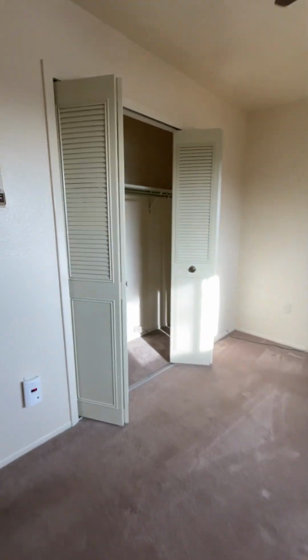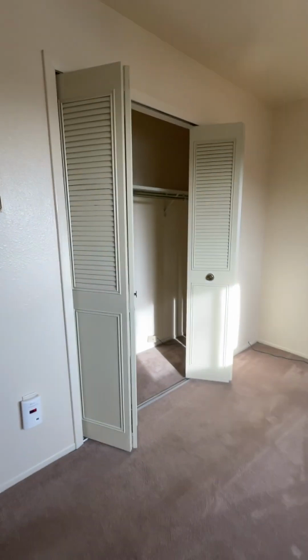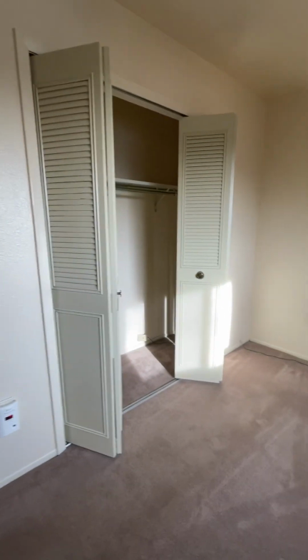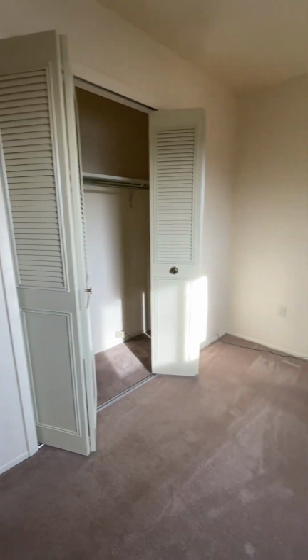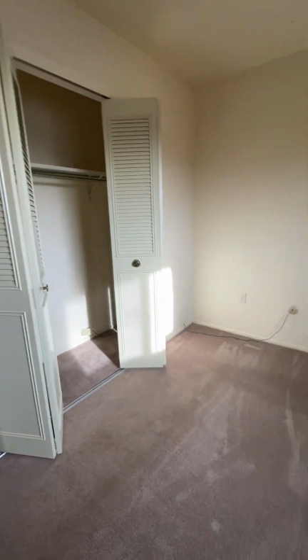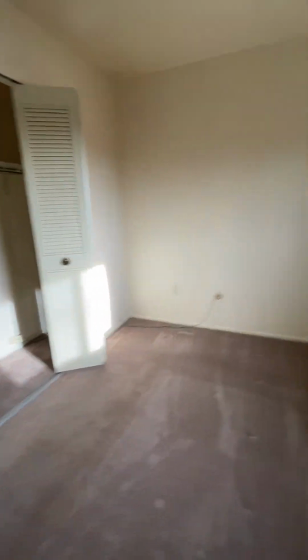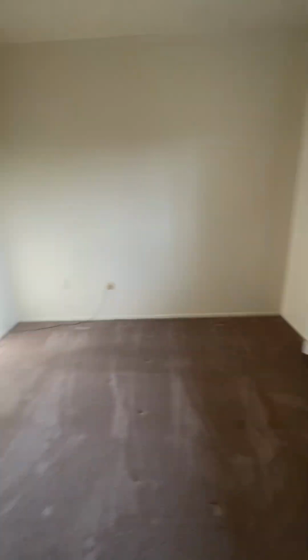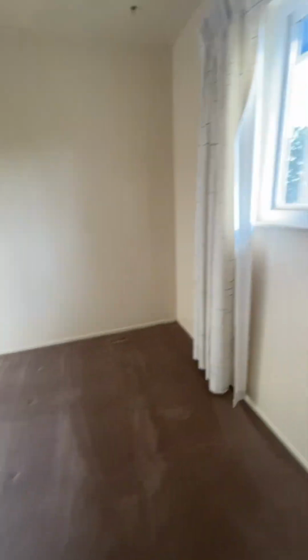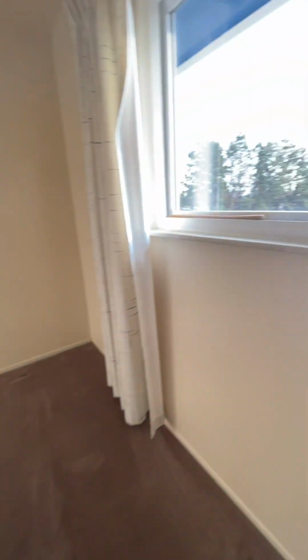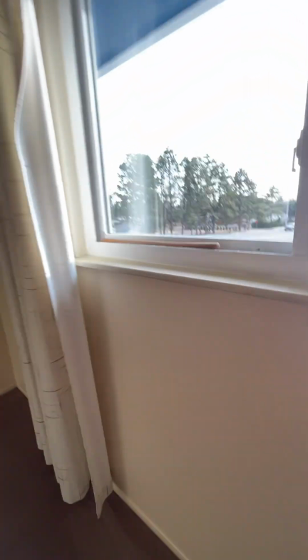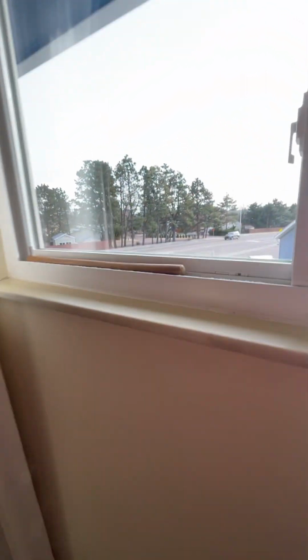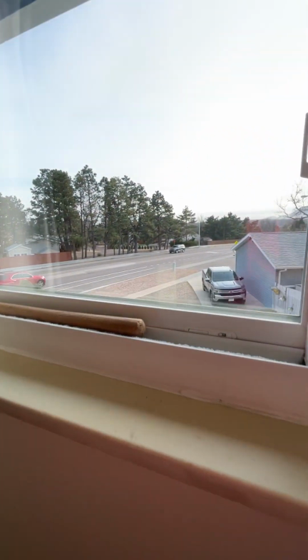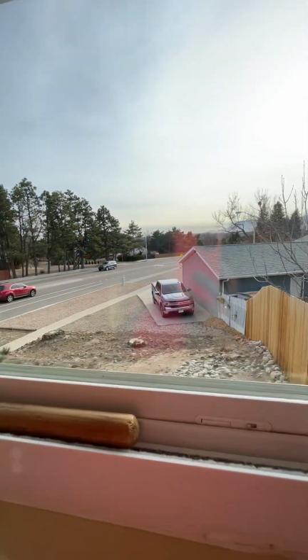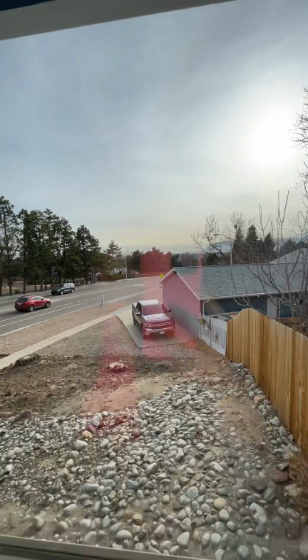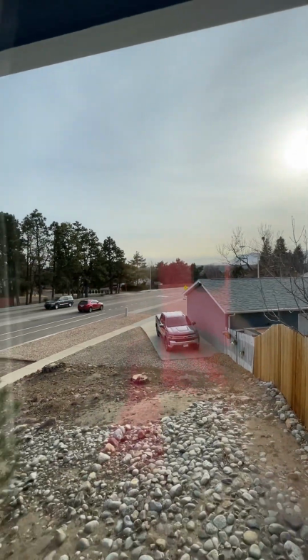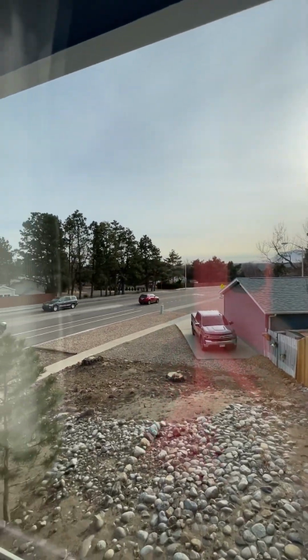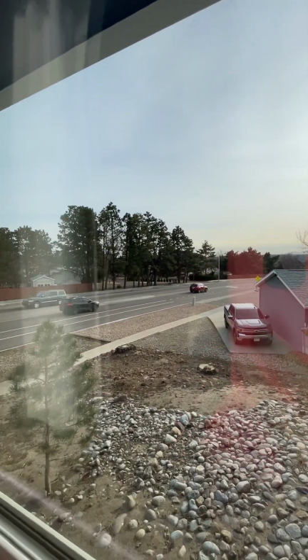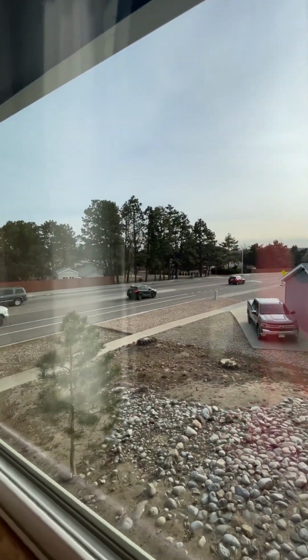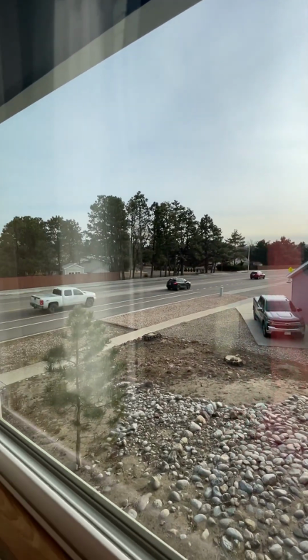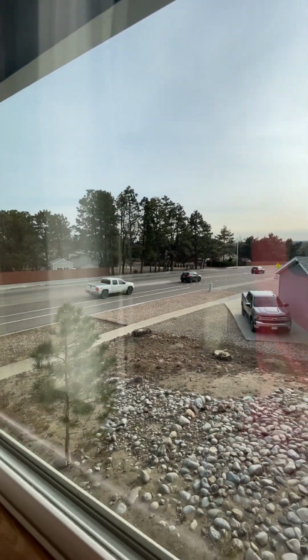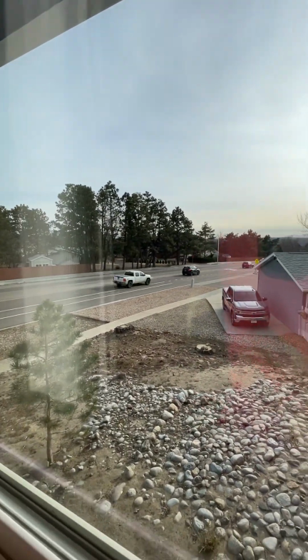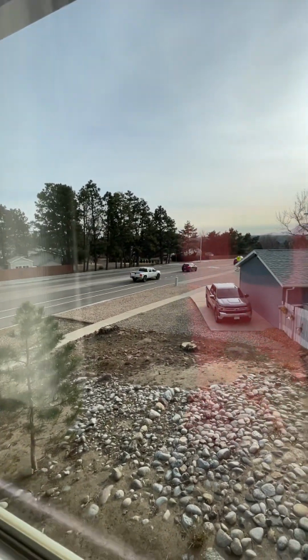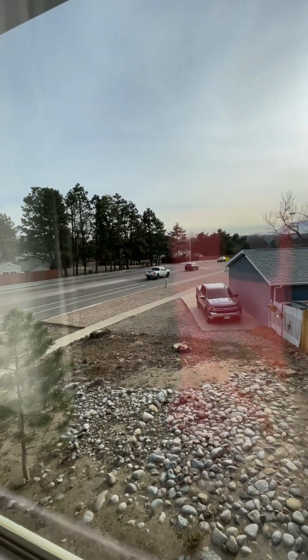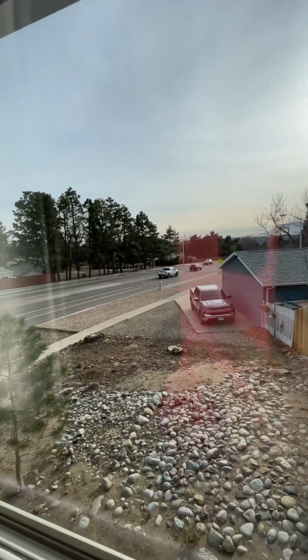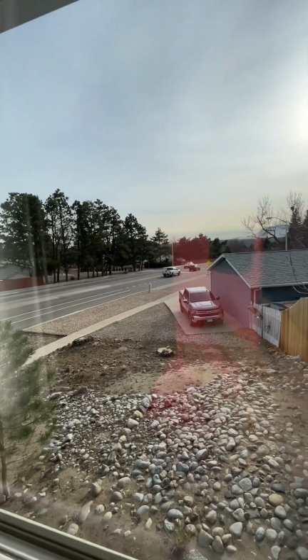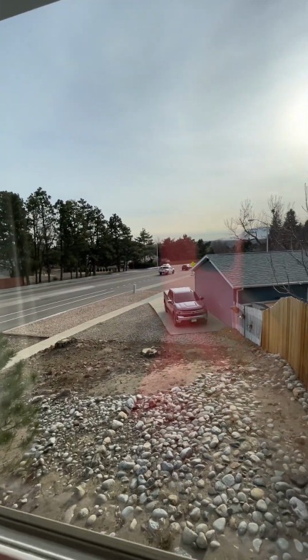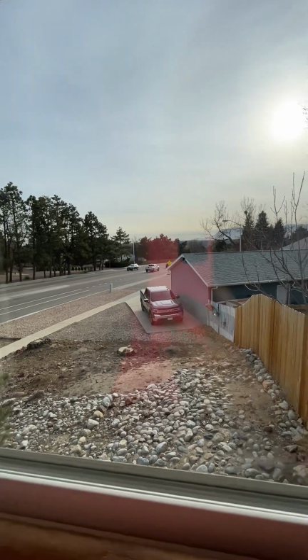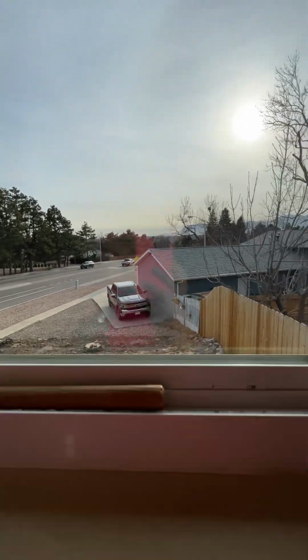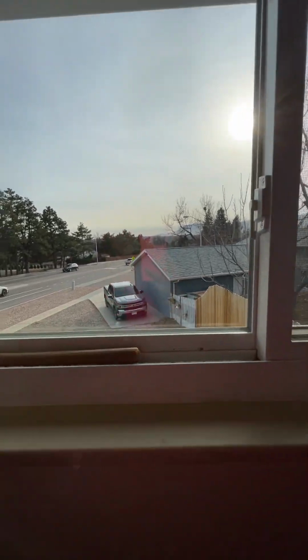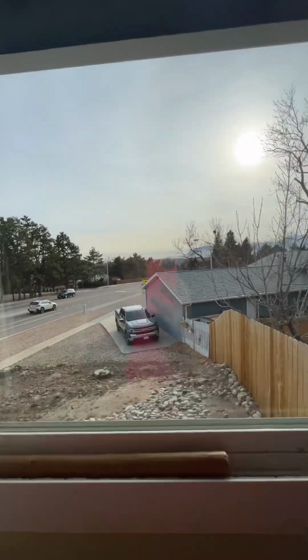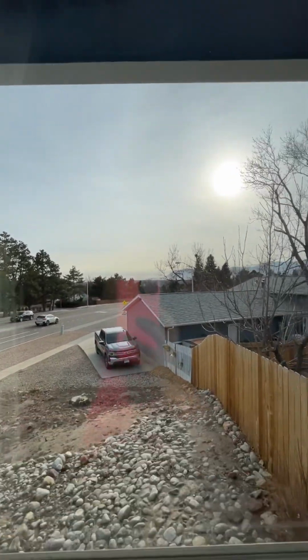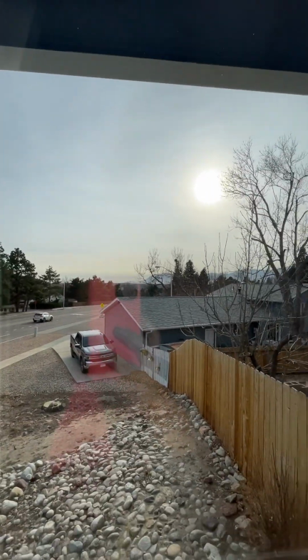Good-sized closet in here. There's Flint Ridge right there — you've got a nice view of the mountains though.